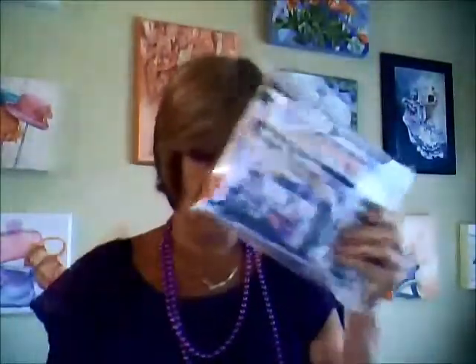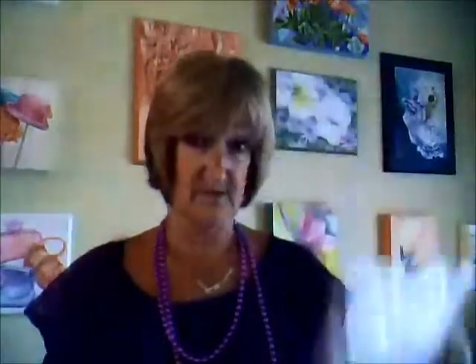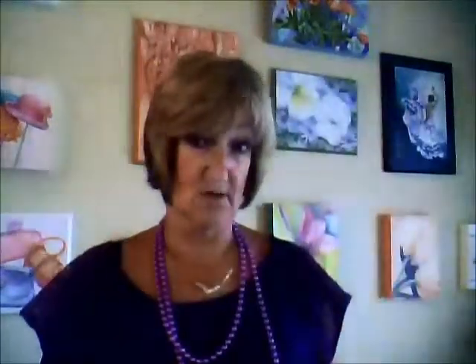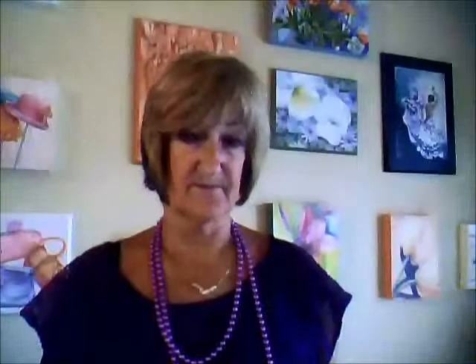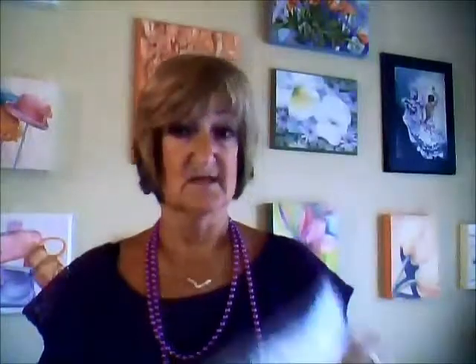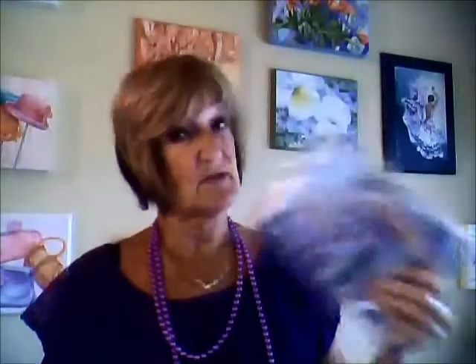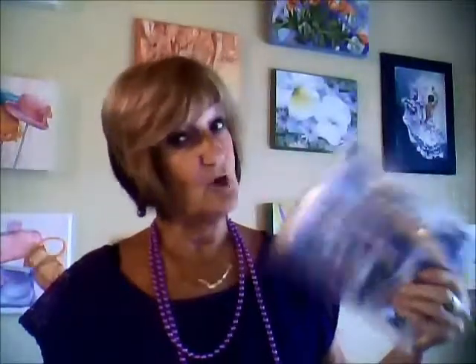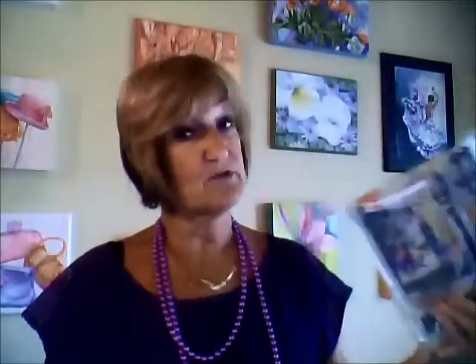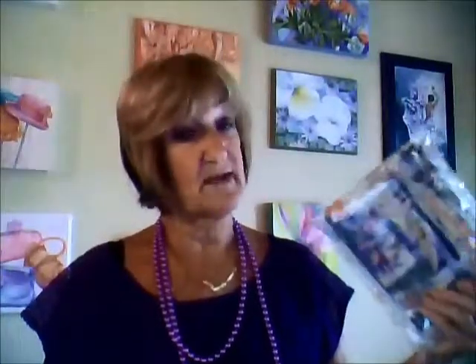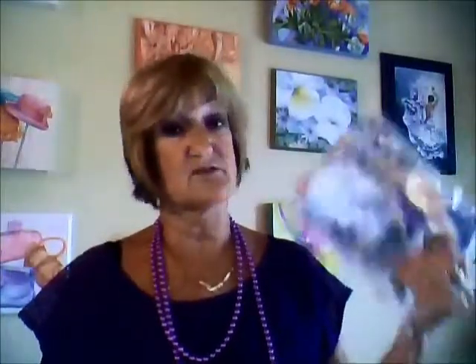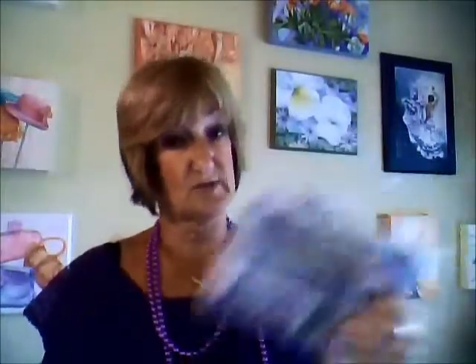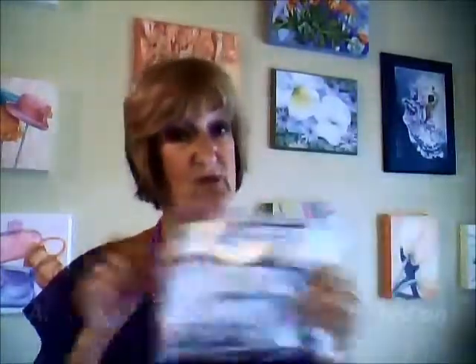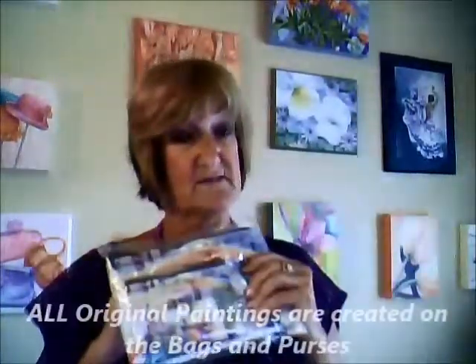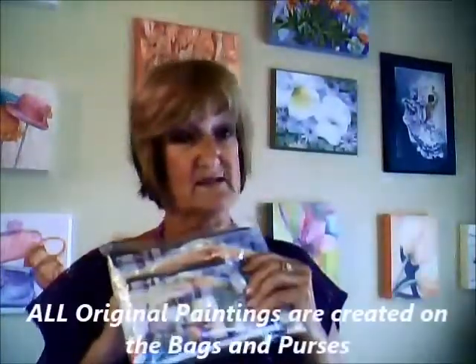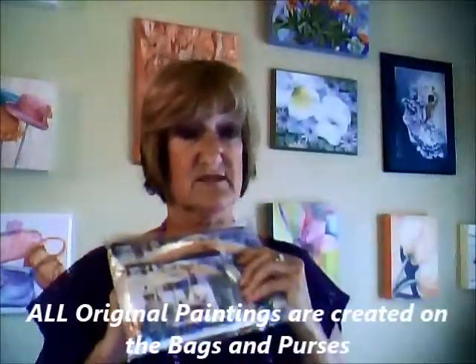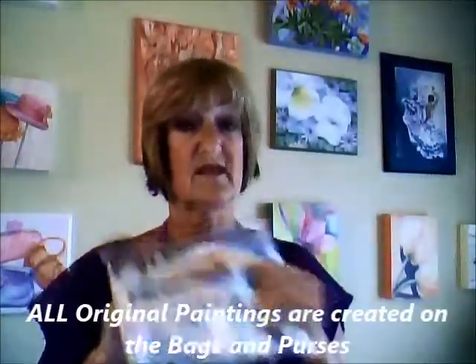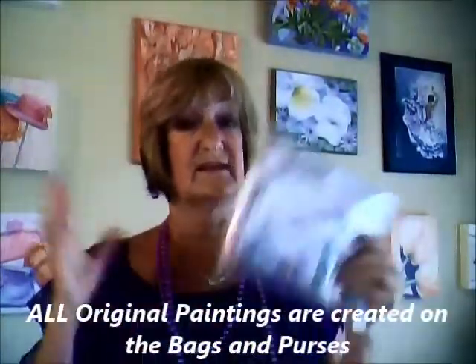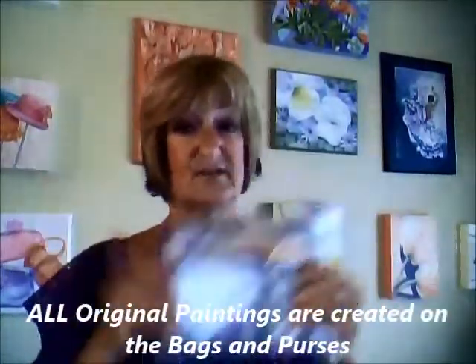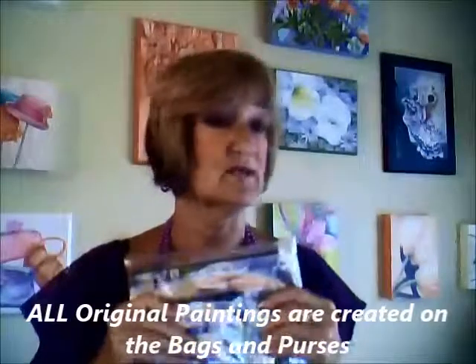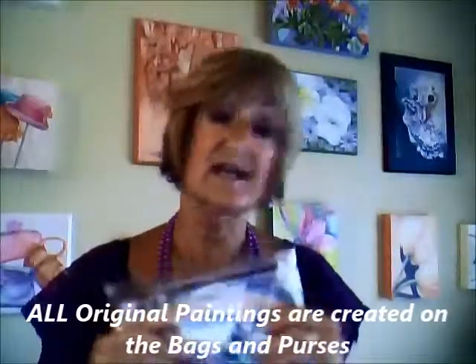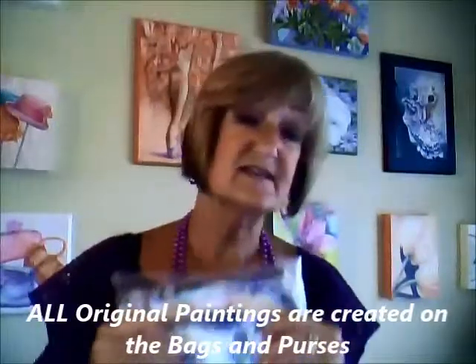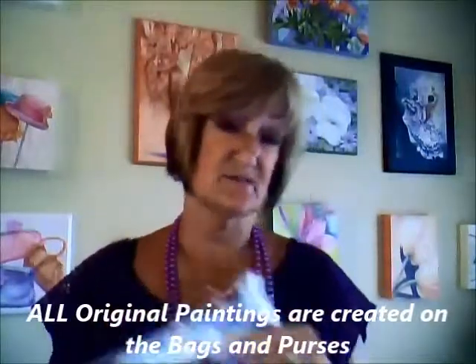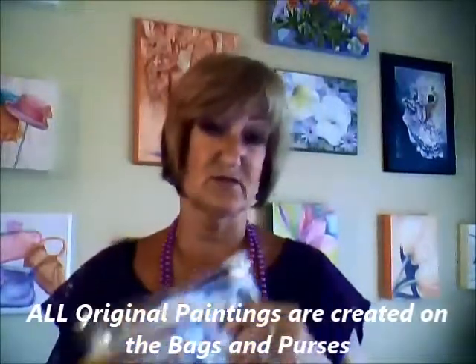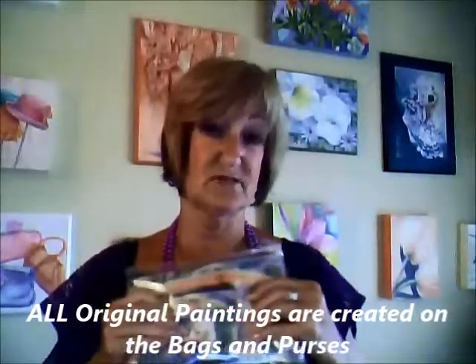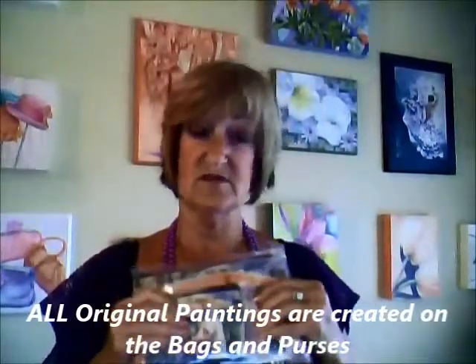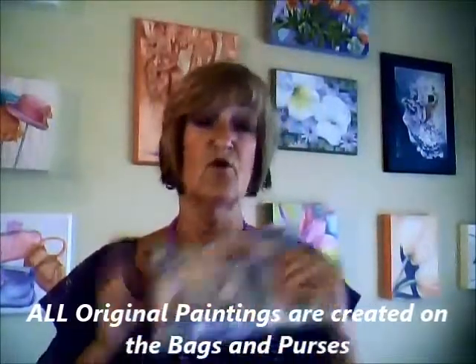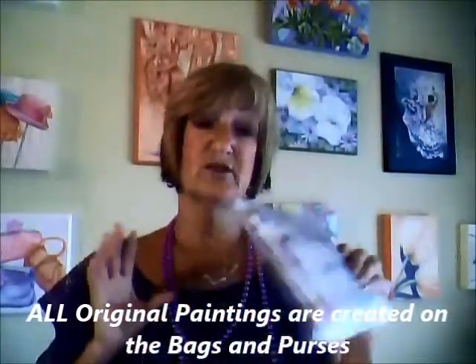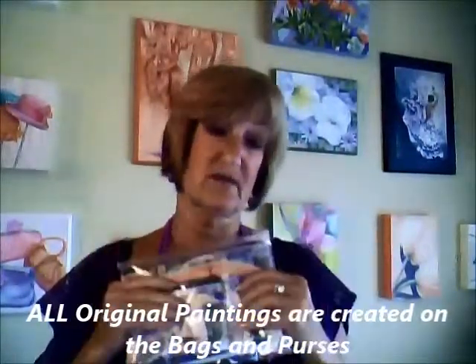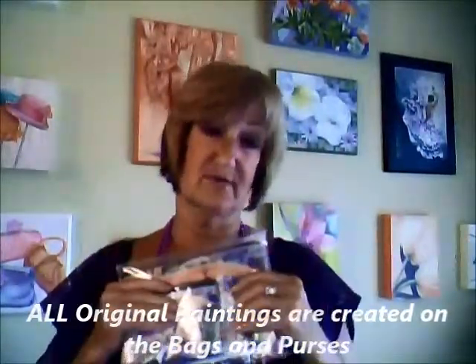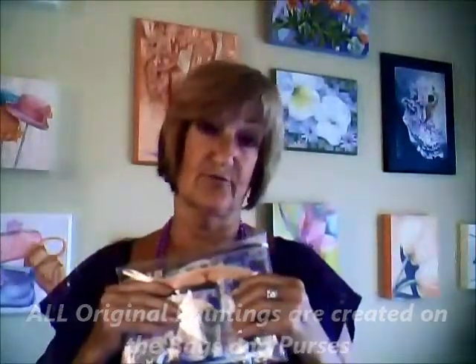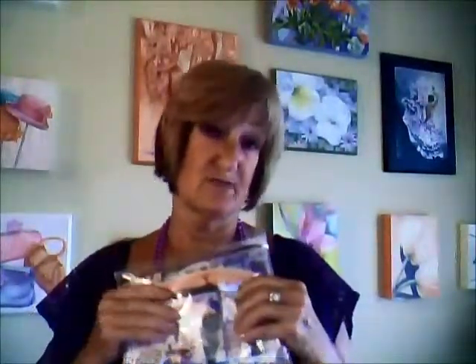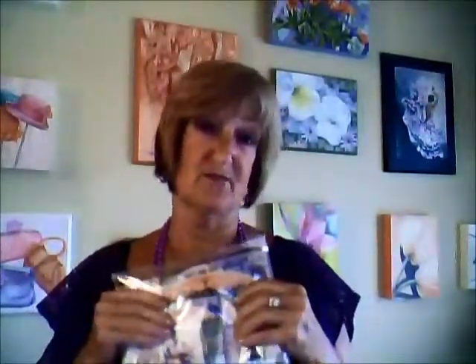All my original paintings were created on these bags and purses. You will not see any of these produced in stores — only here on my site or through me directly.